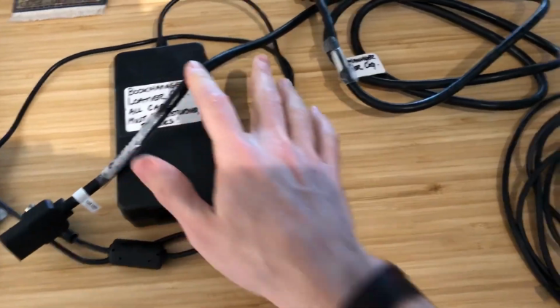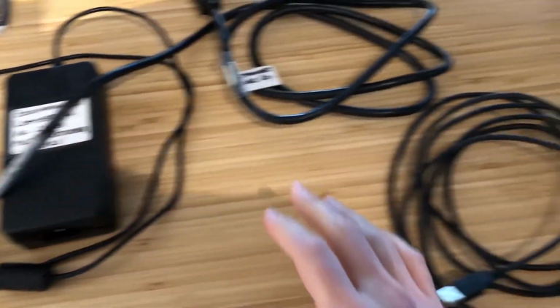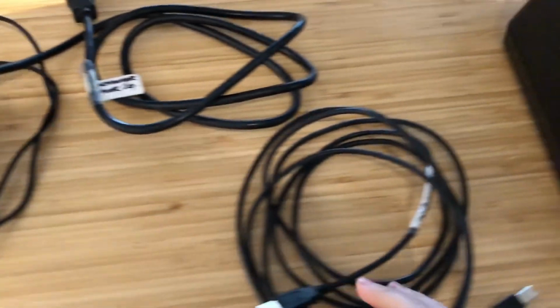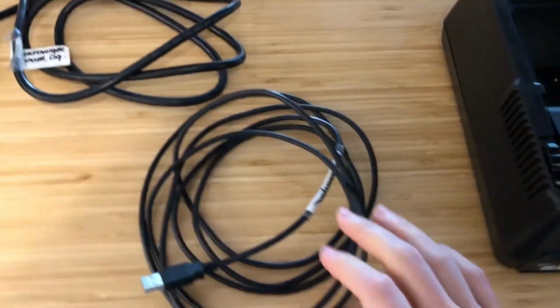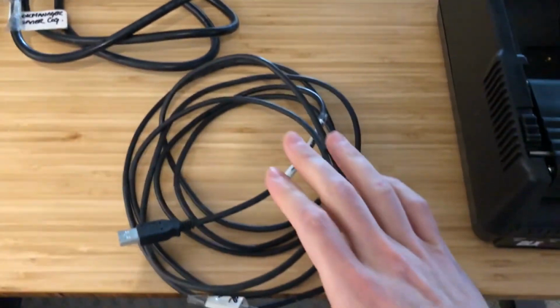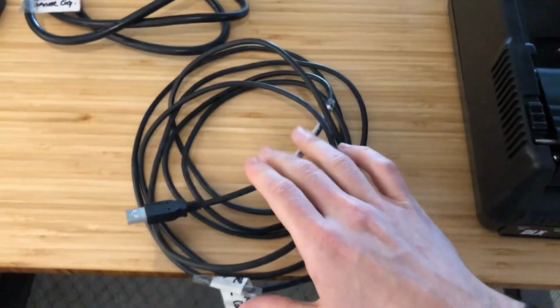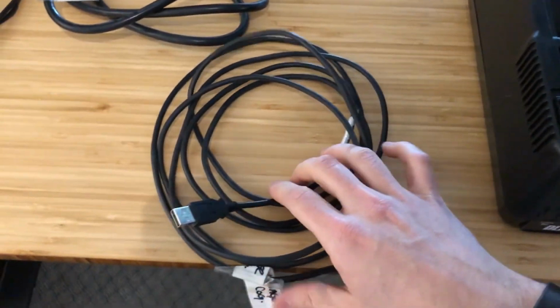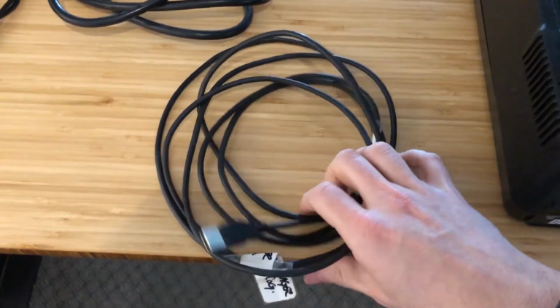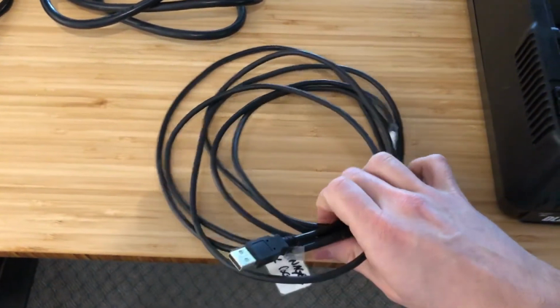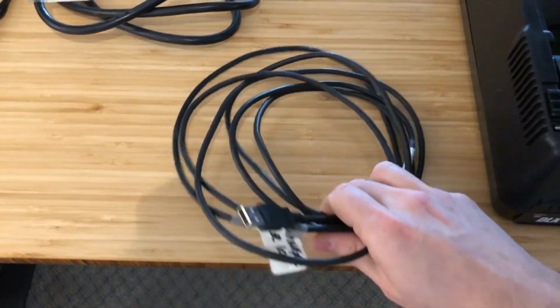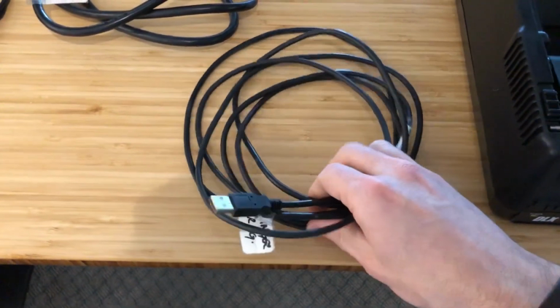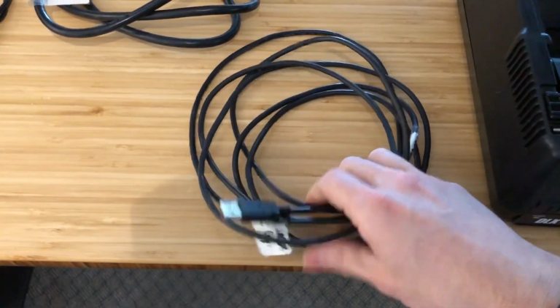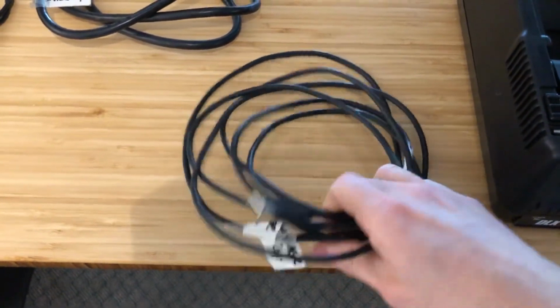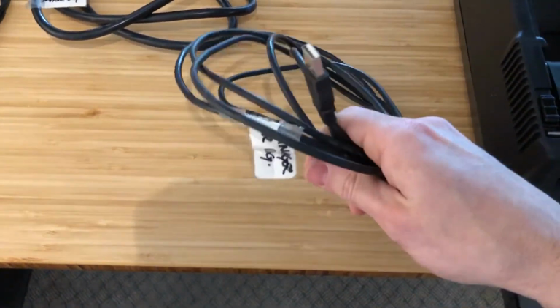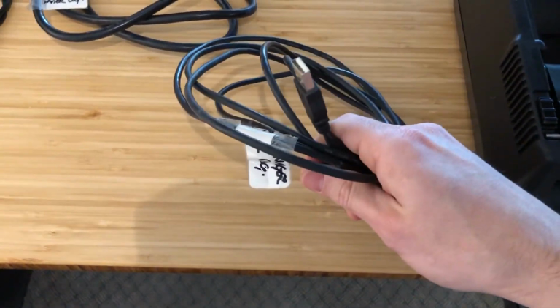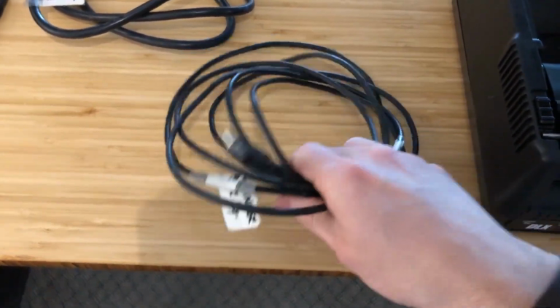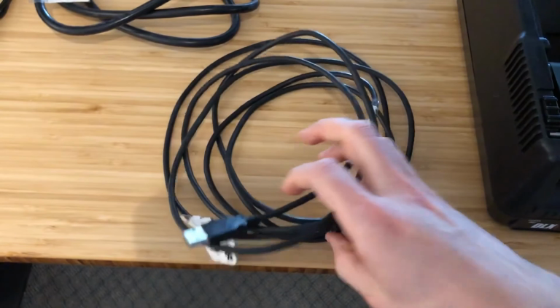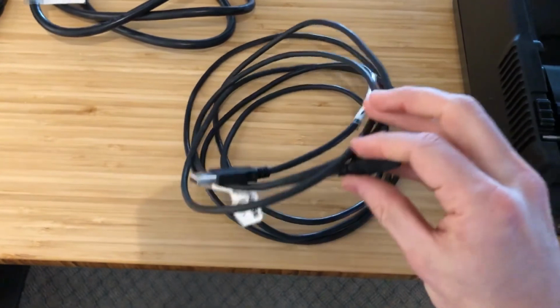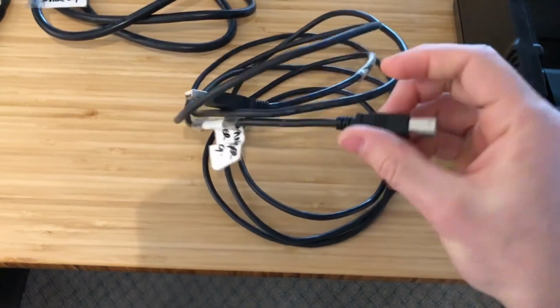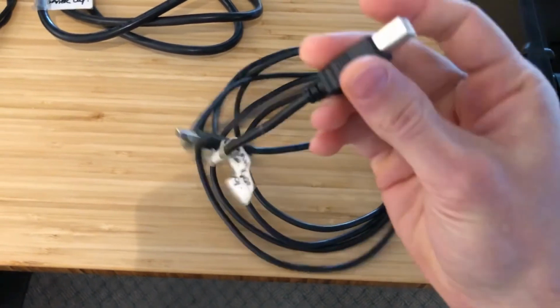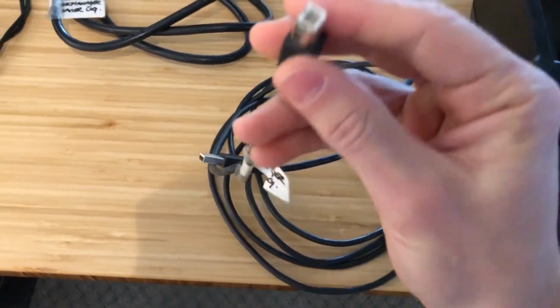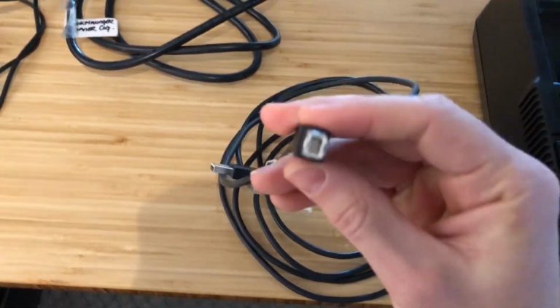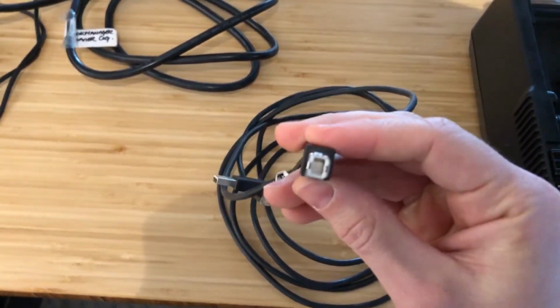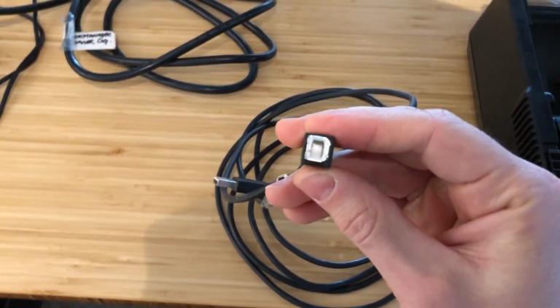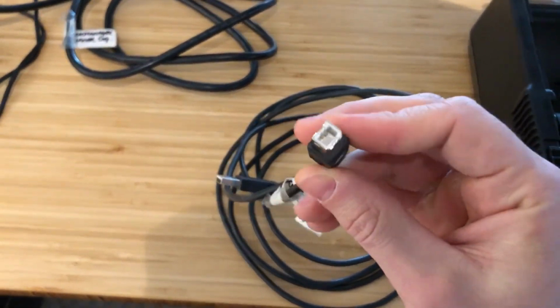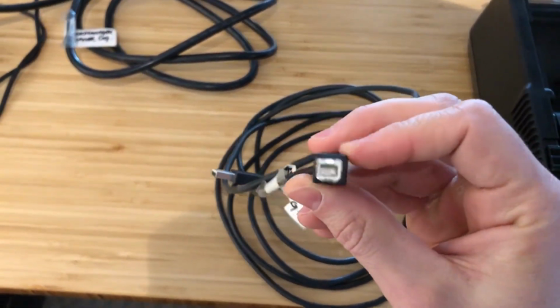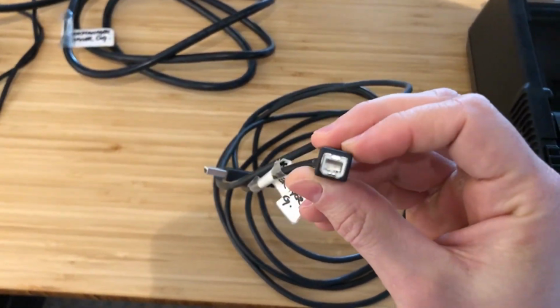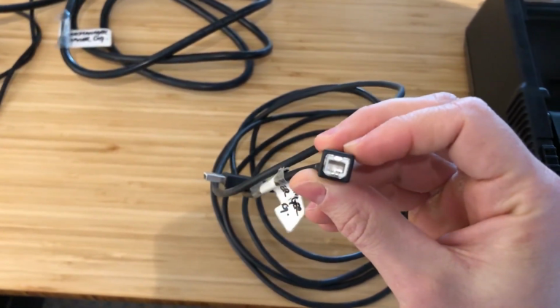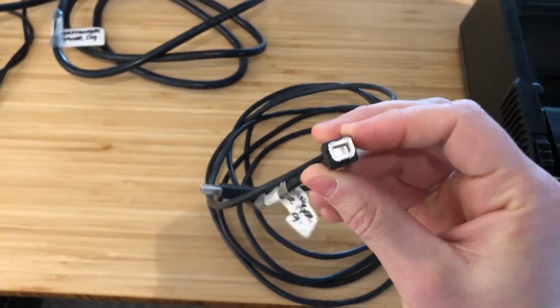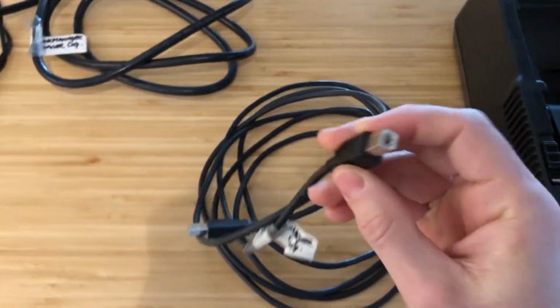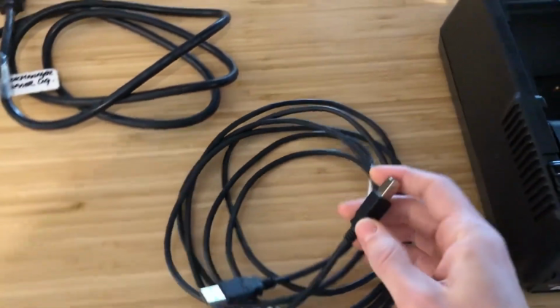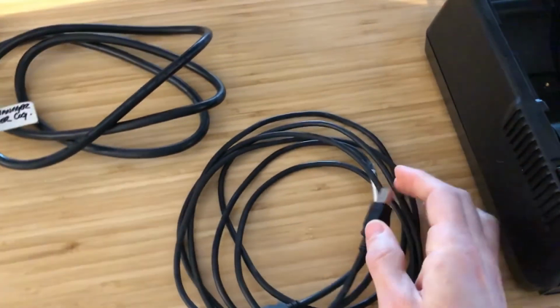For the USB cable, the rectangular end goes into your computer and the square end is what inserts into the printer.